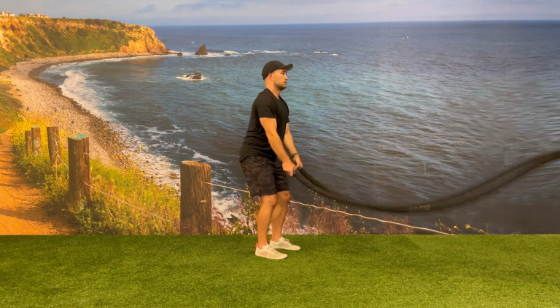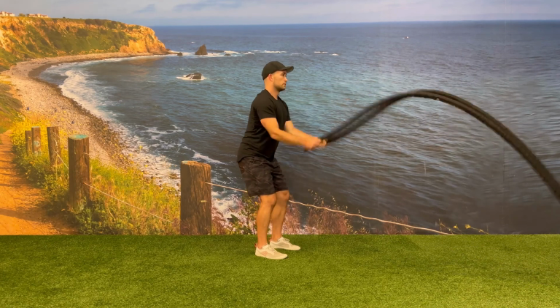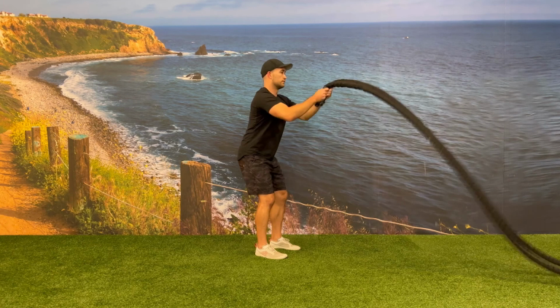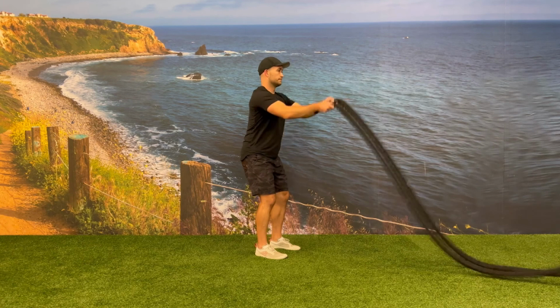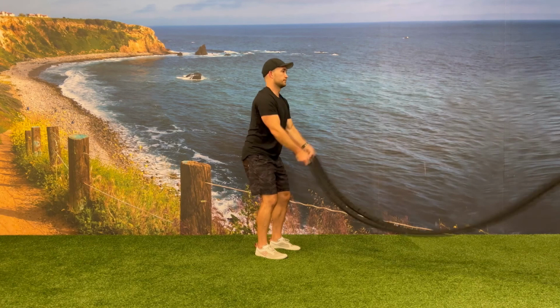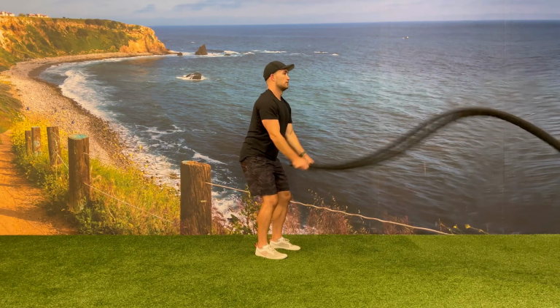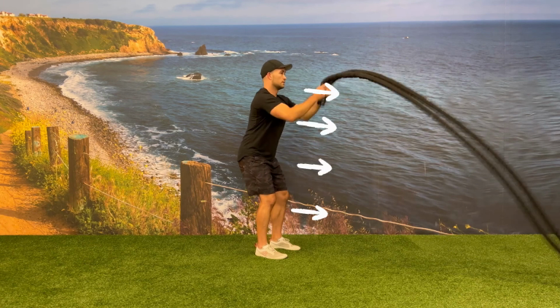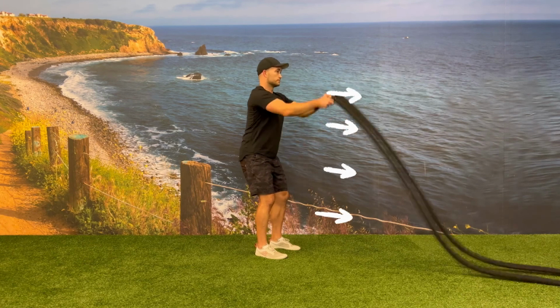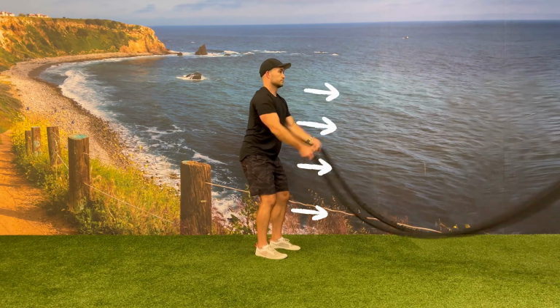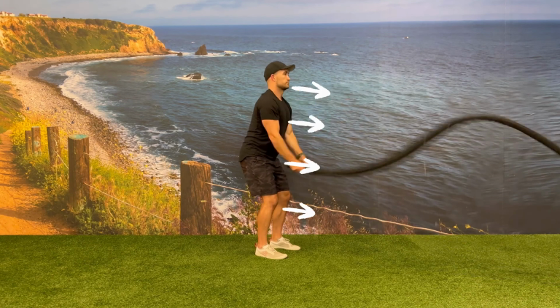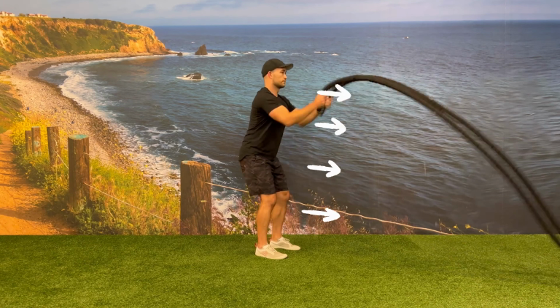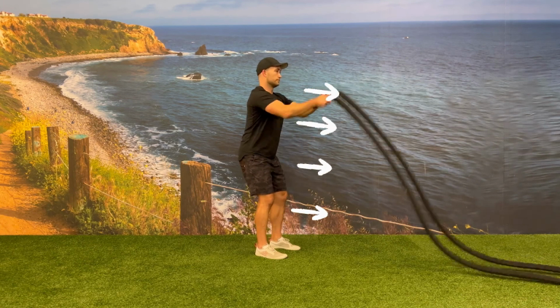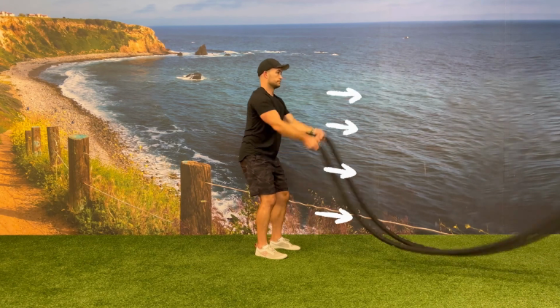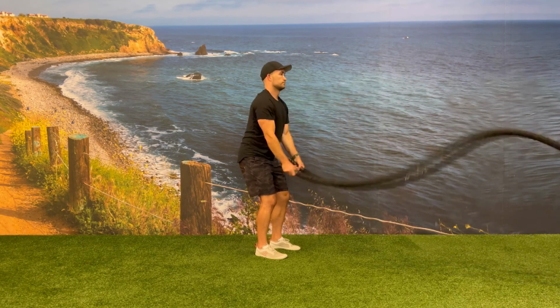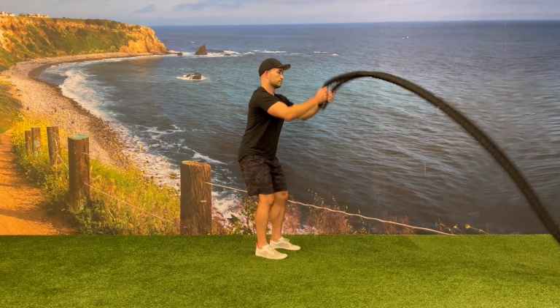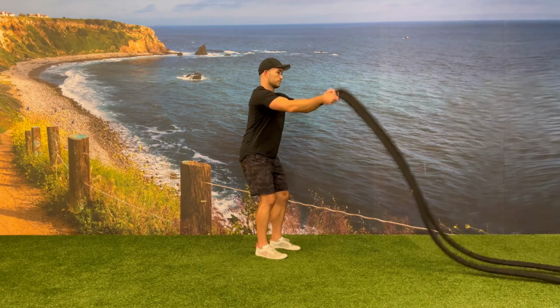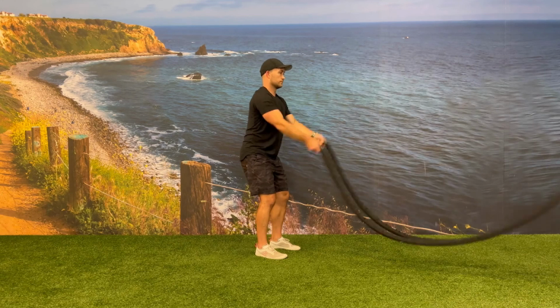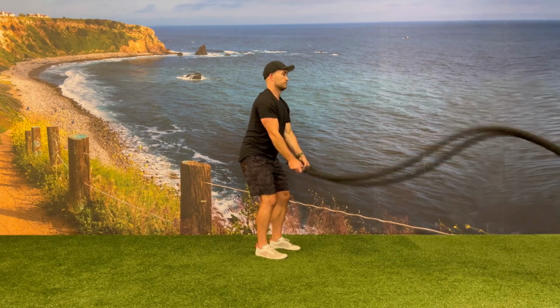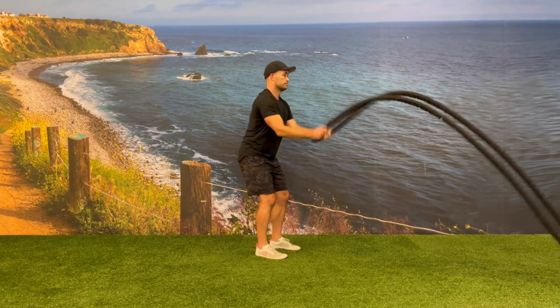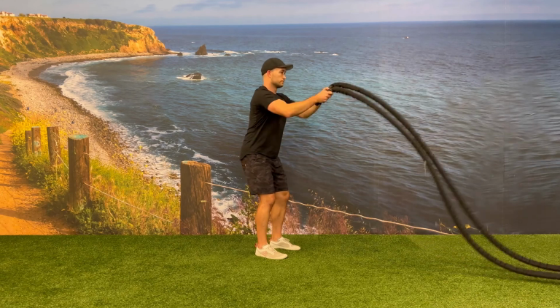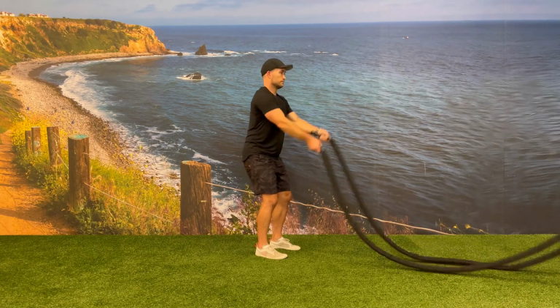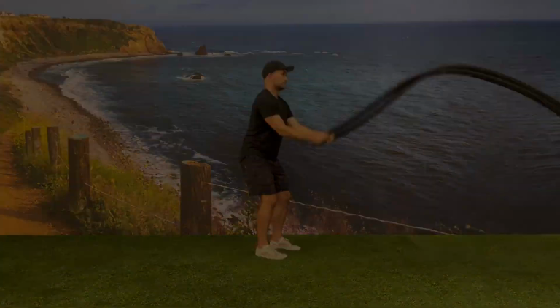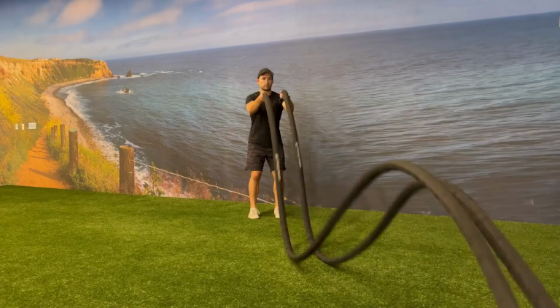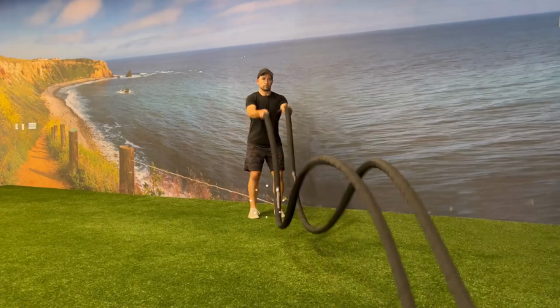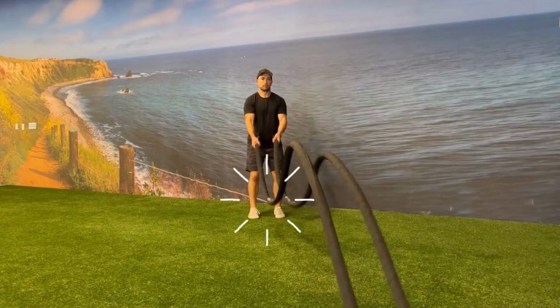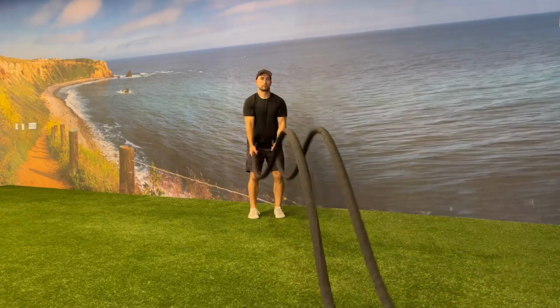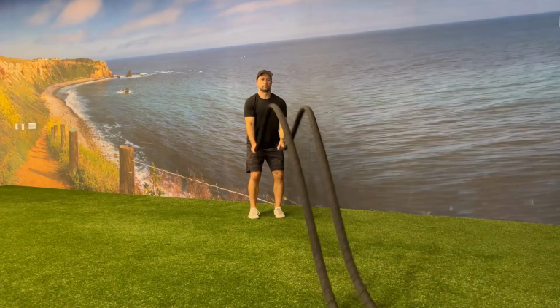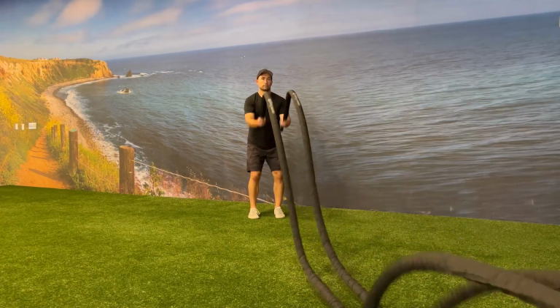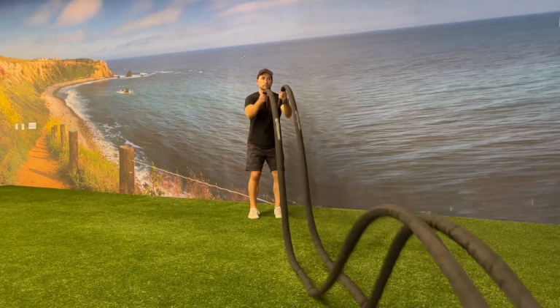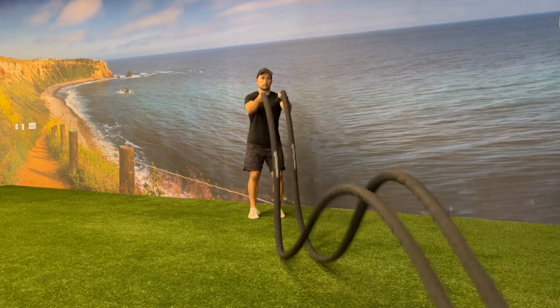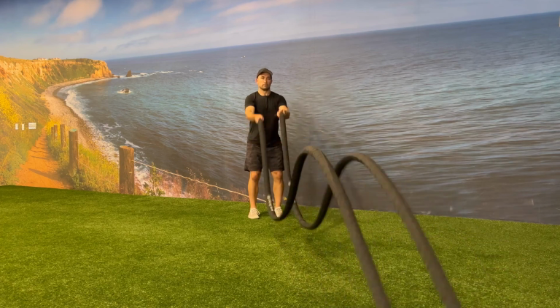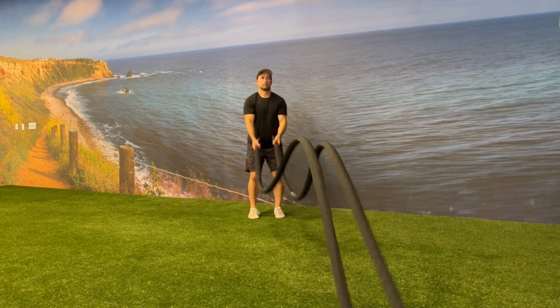Make sure to maintain an upright torso and keep your core engaged so that your chest is facing the battle rope post and you're not rocking your body back and forth. Your feet should be shoulder width apart in a nice athletic stance with a small bend in your hip.